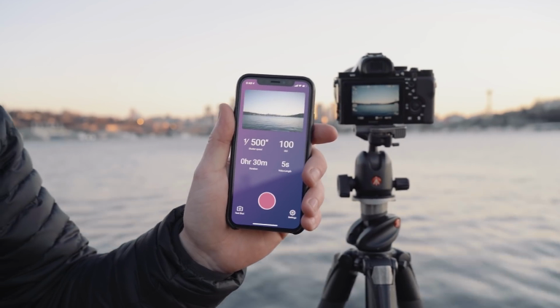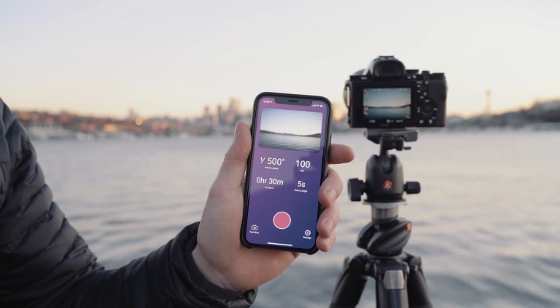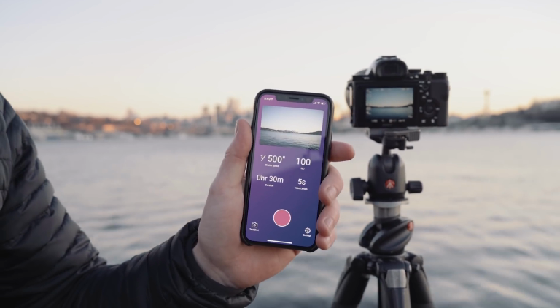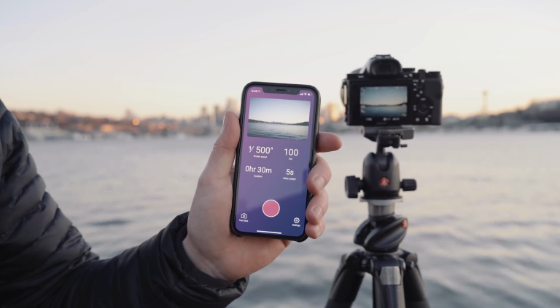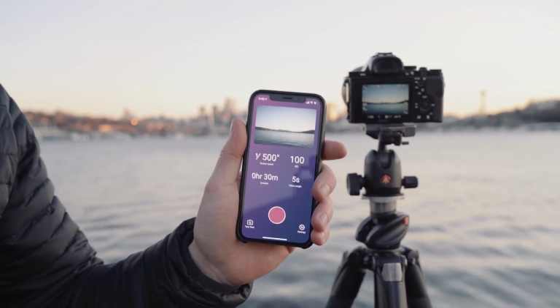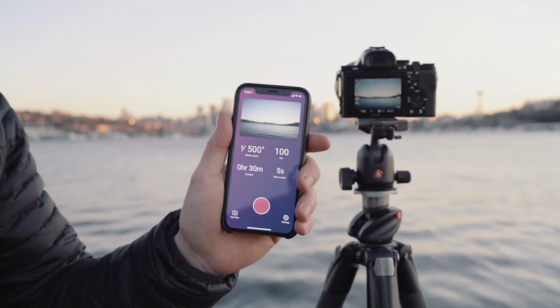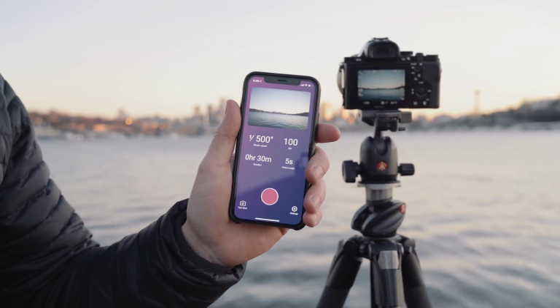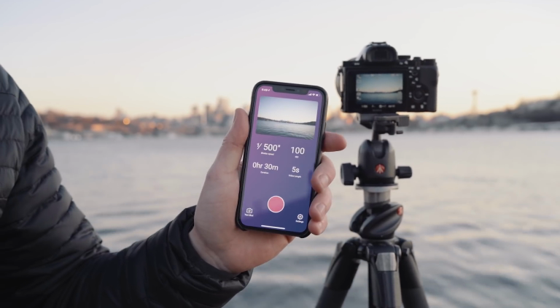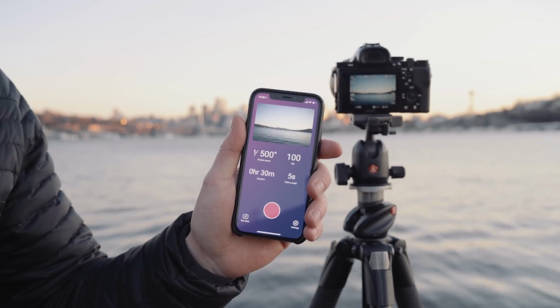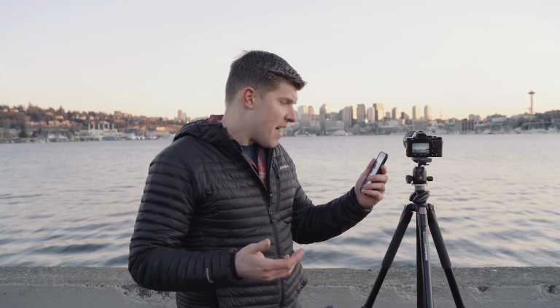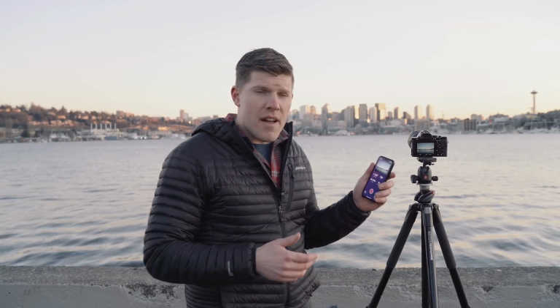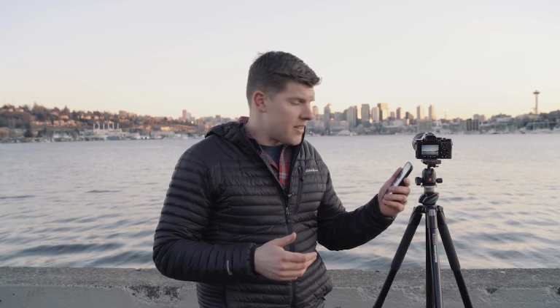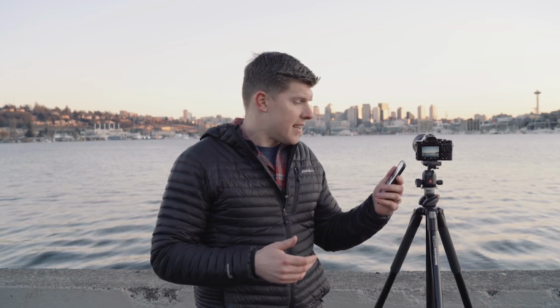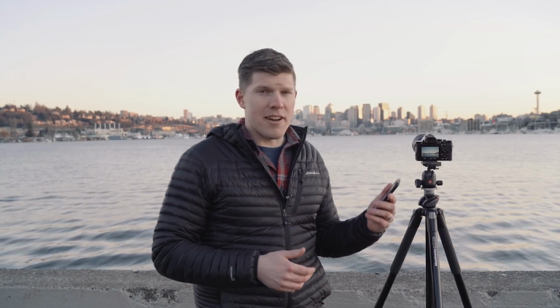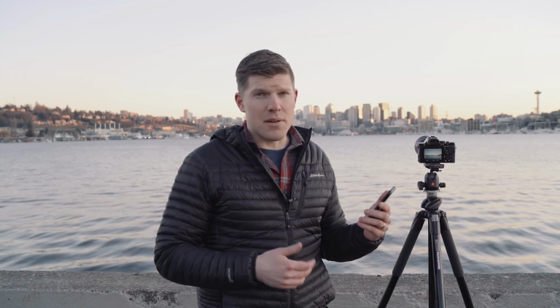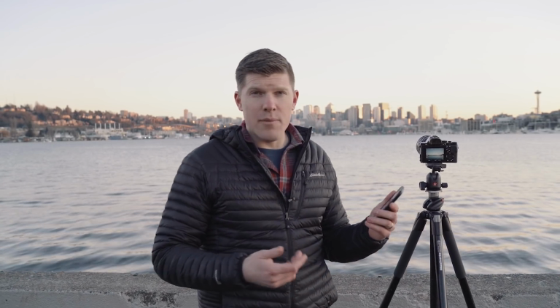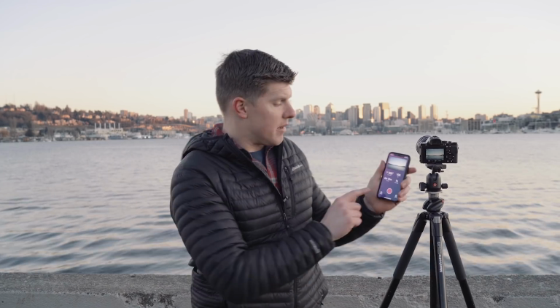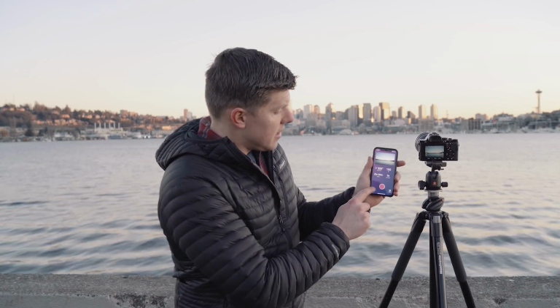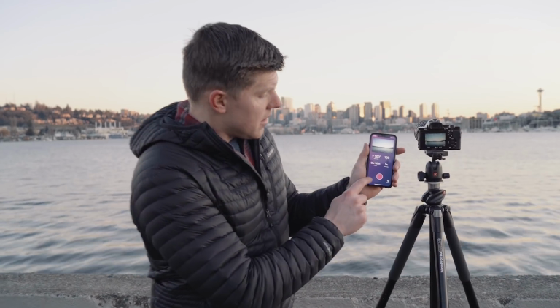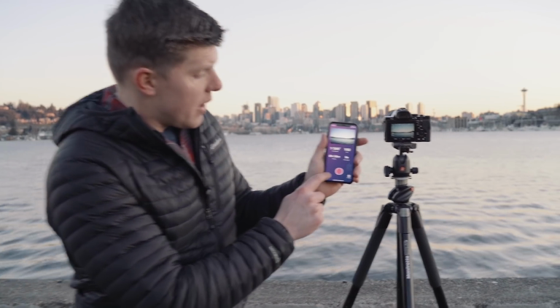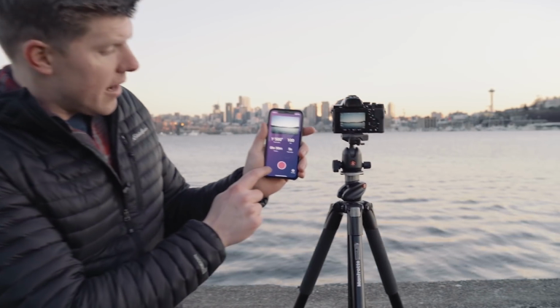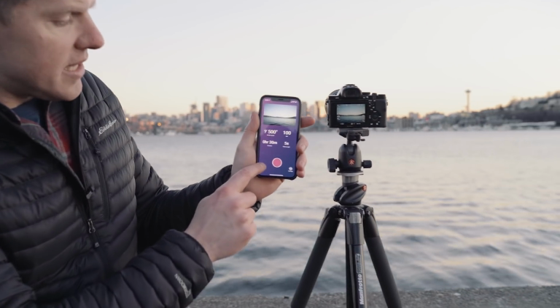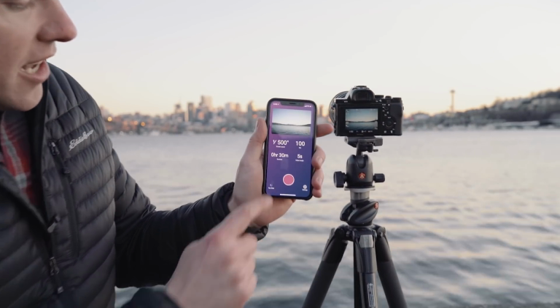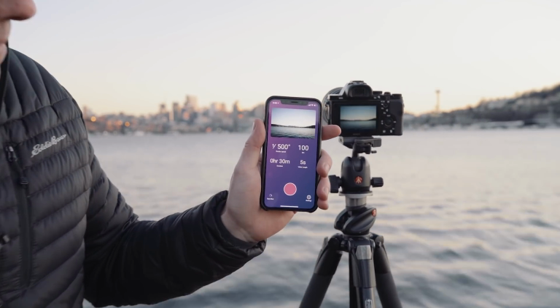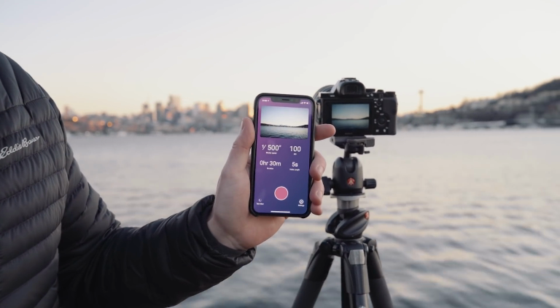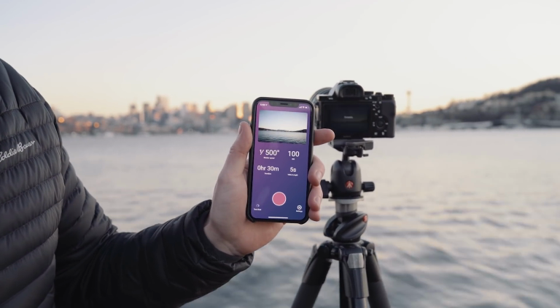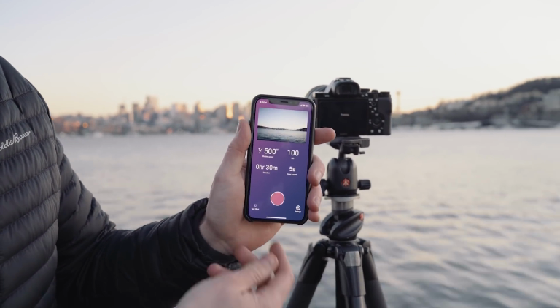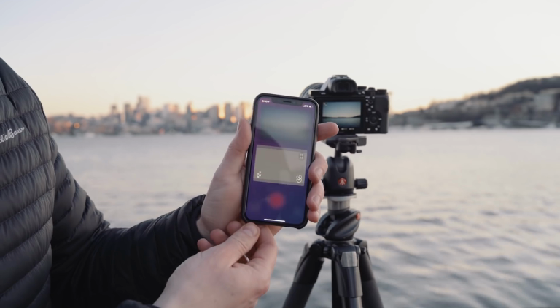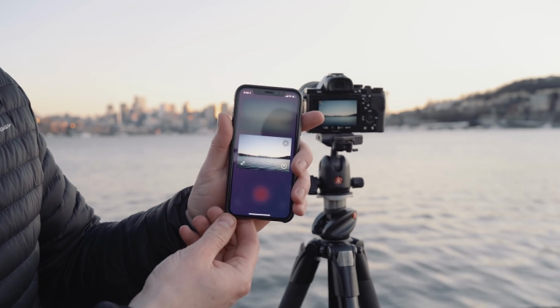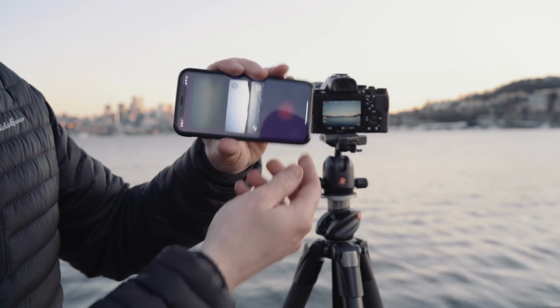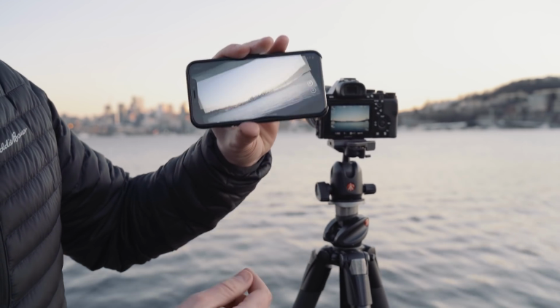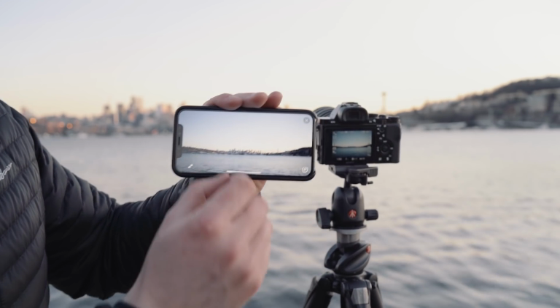As soon as it connects, I'm going to get a live preview of my camera's exposure. At 1/500th of a second and 100 ISO, I feel pretty good about that. So I'm going to go ahead and press test shot.